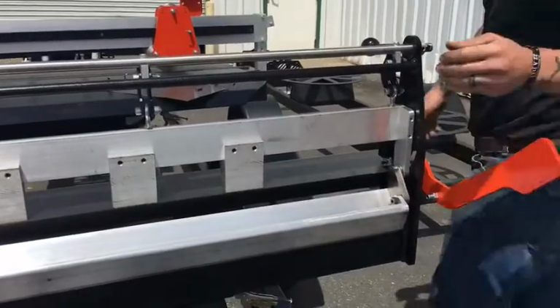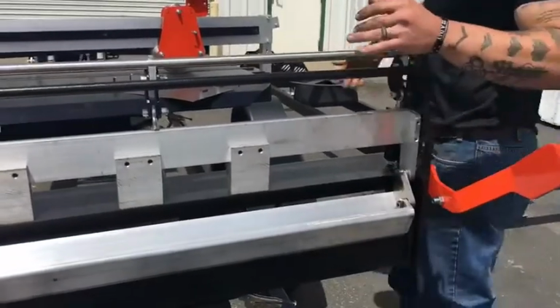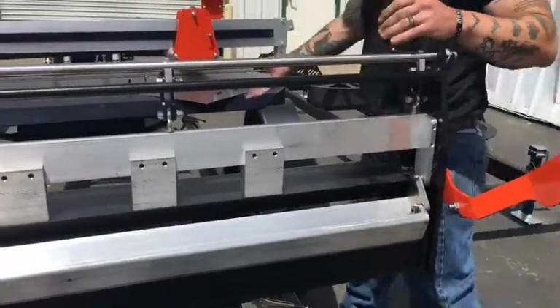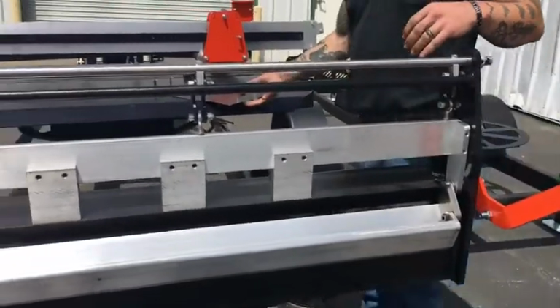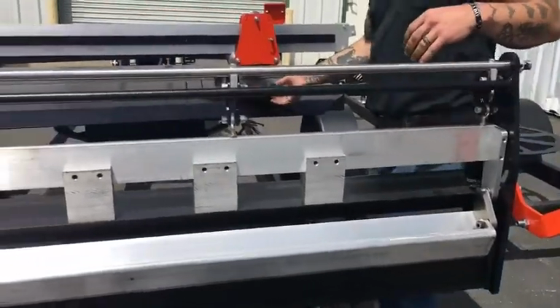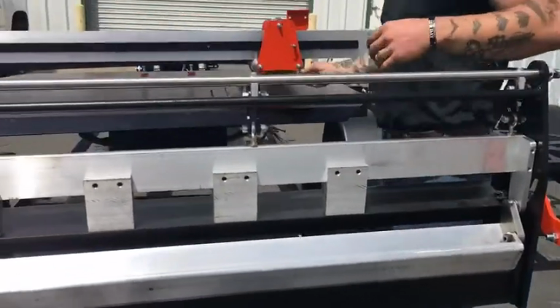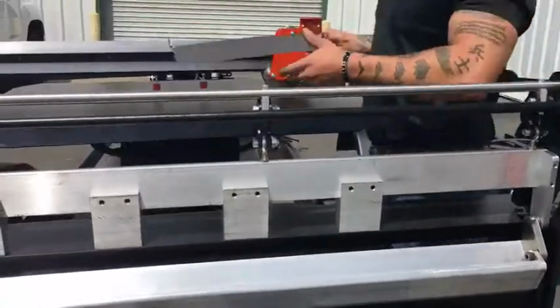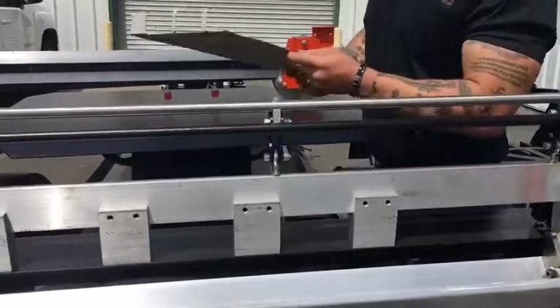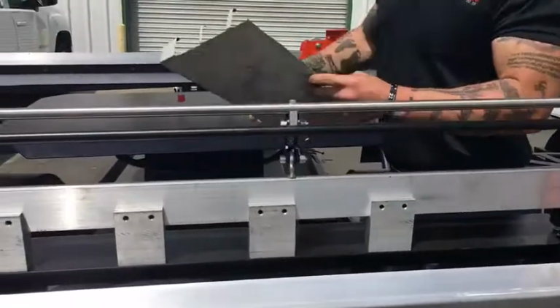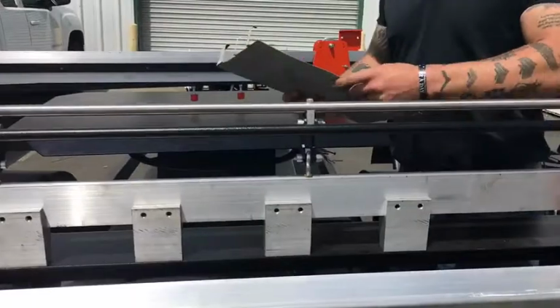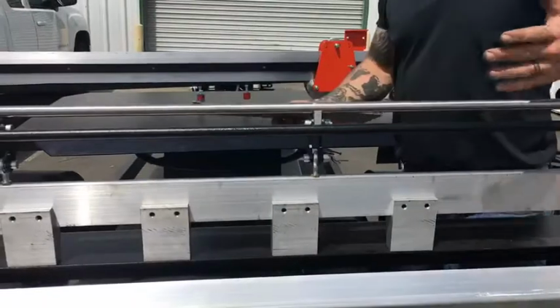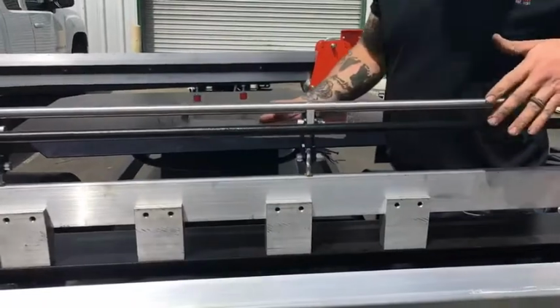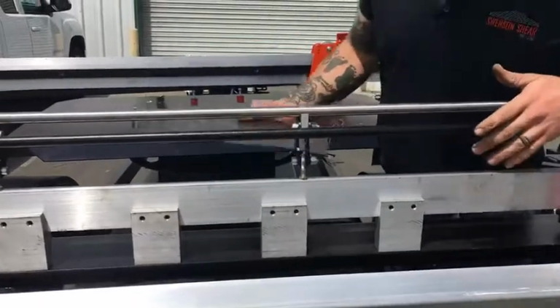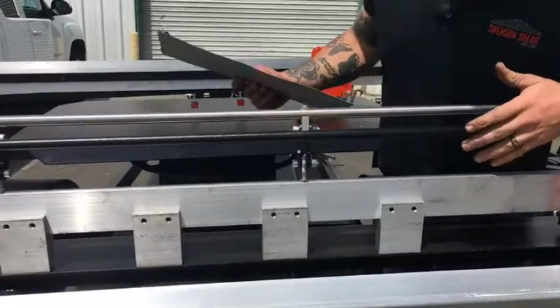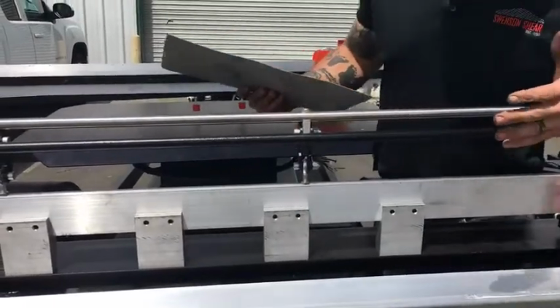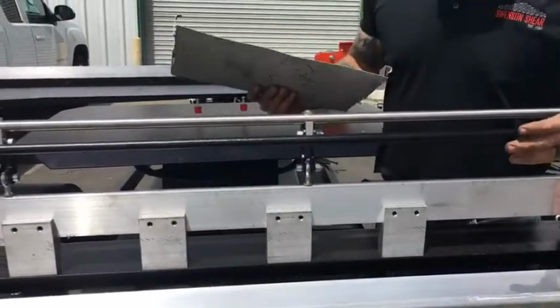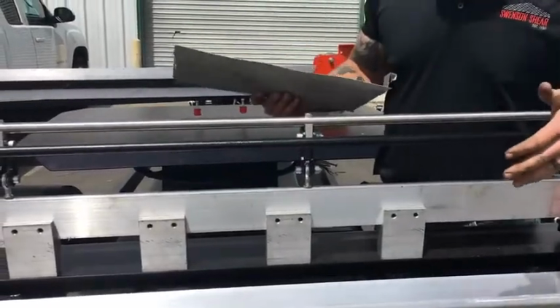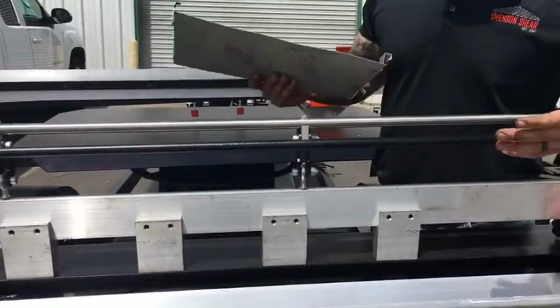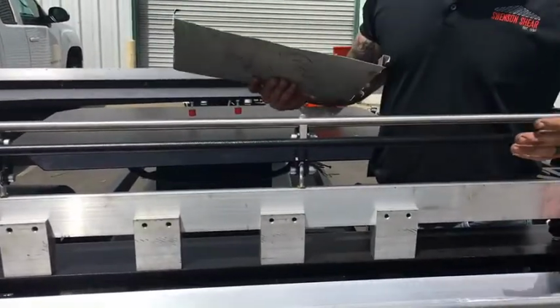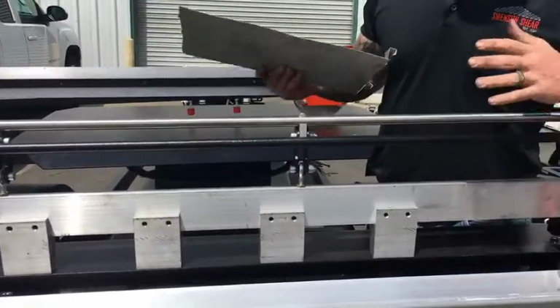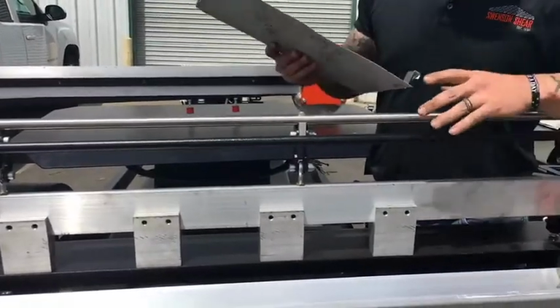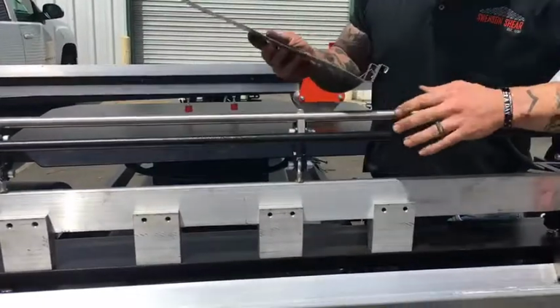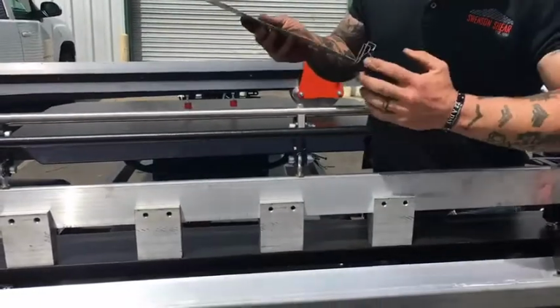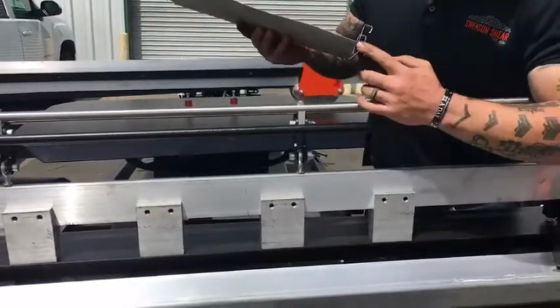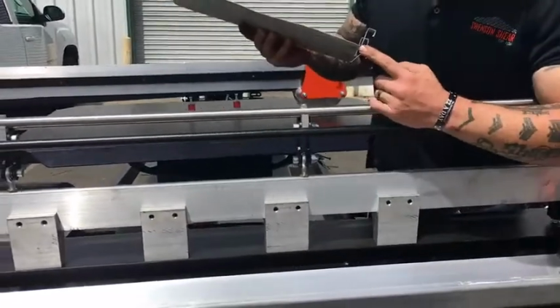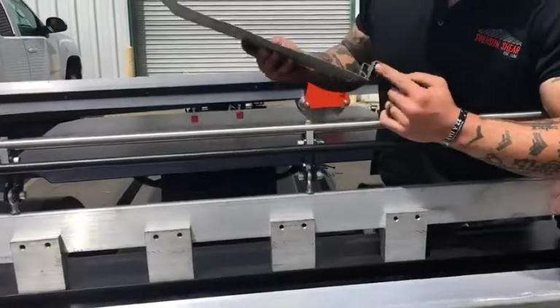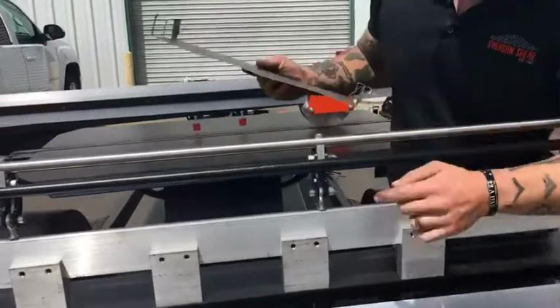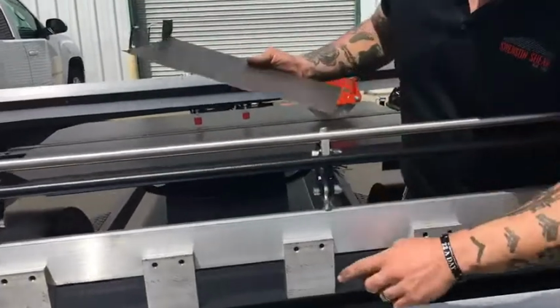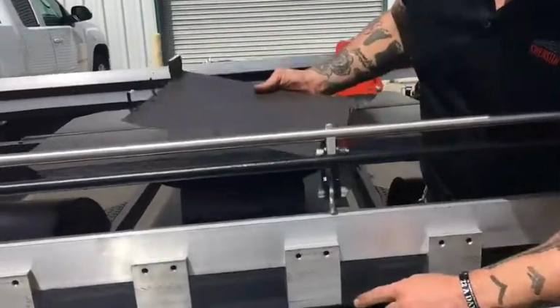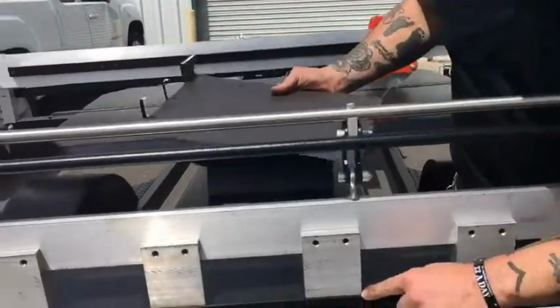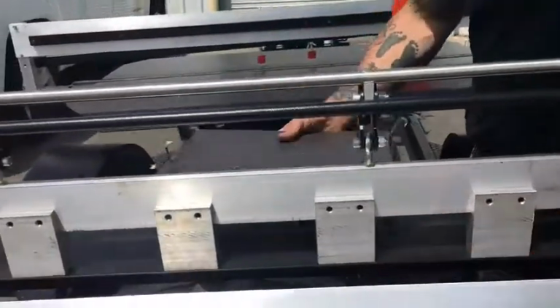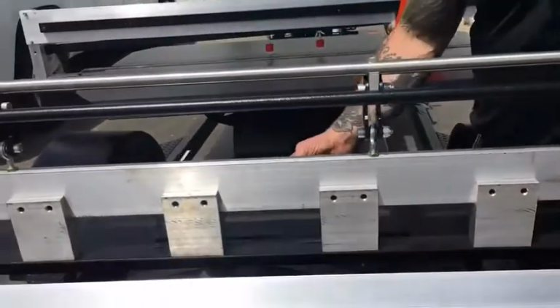Next step is to bring your panel in. Now since the hammer is open, there will be no stops to hit your ribs, so you're going to have to eyeball it — put the front of your rib up against the edge of the table top.